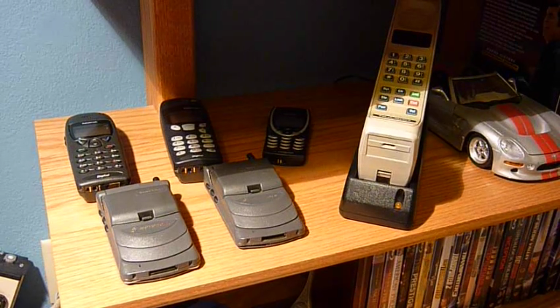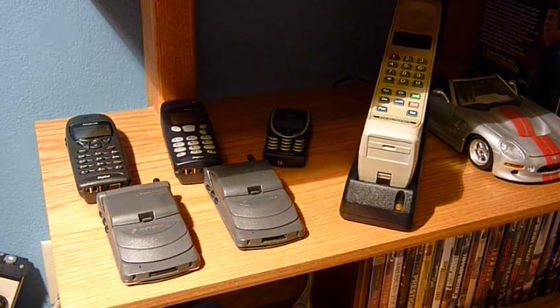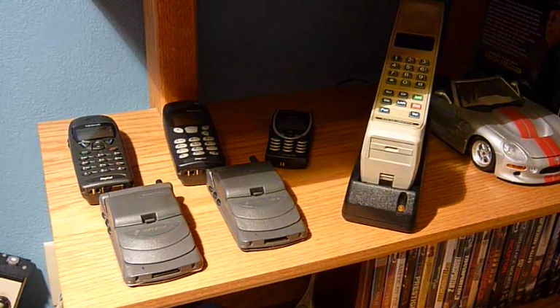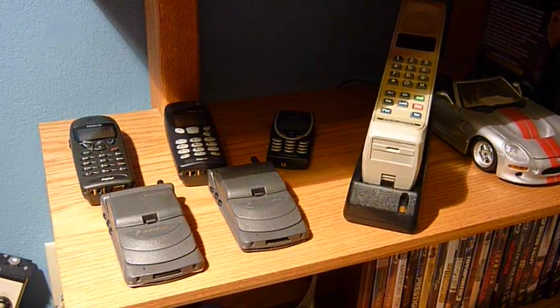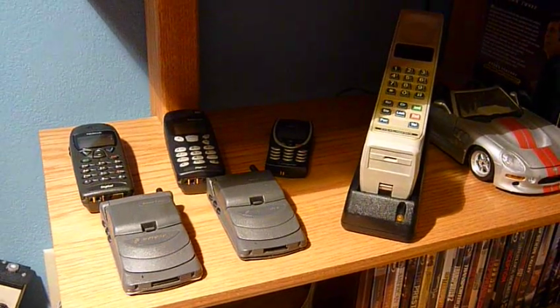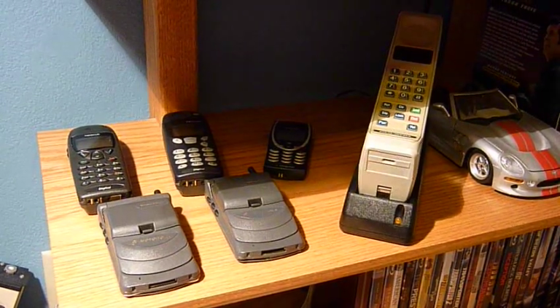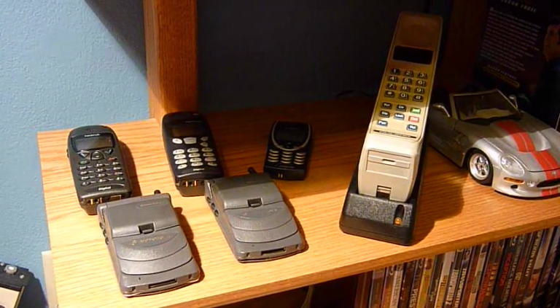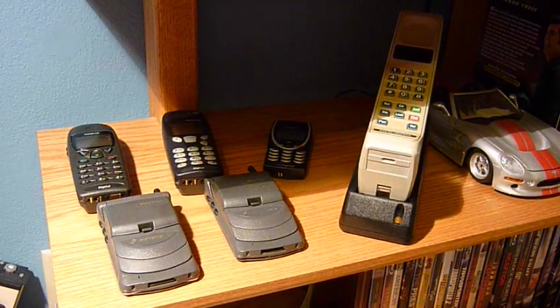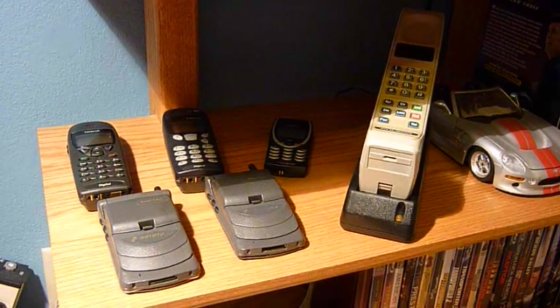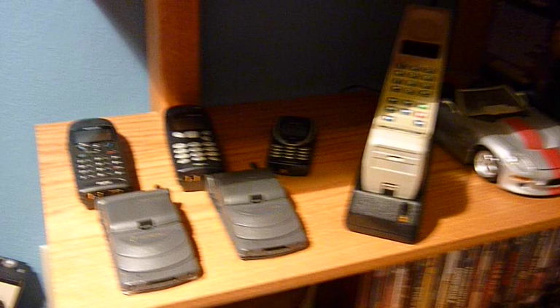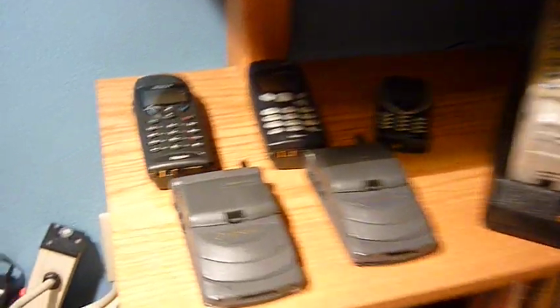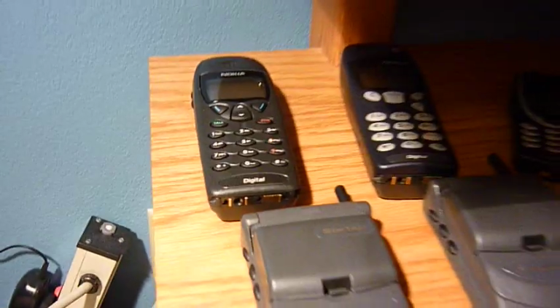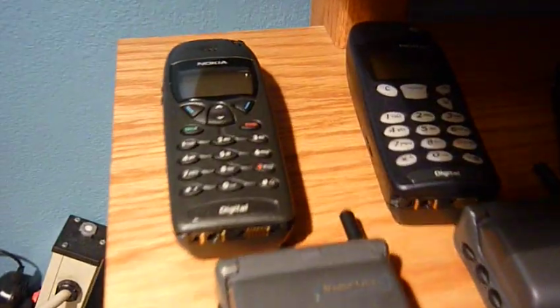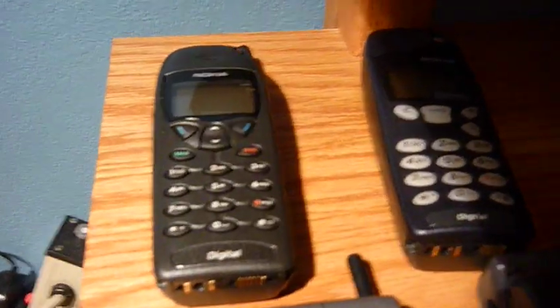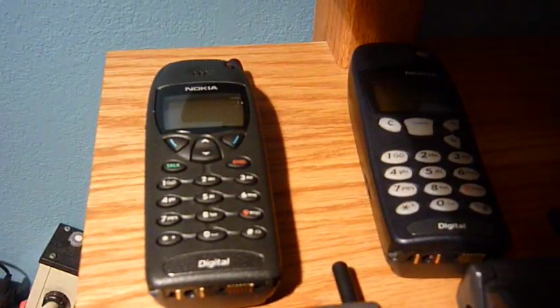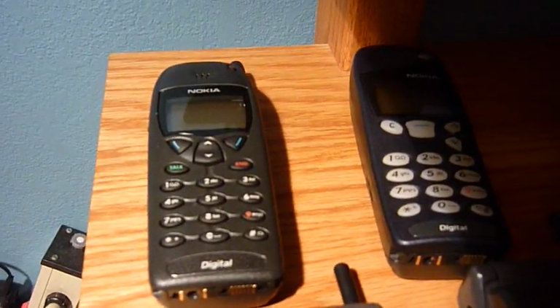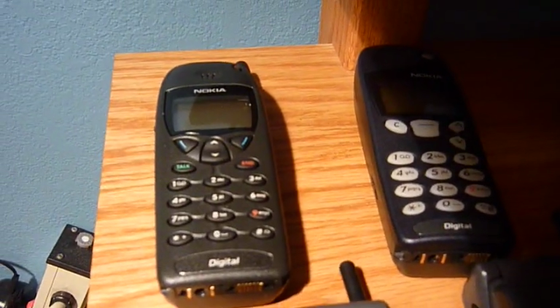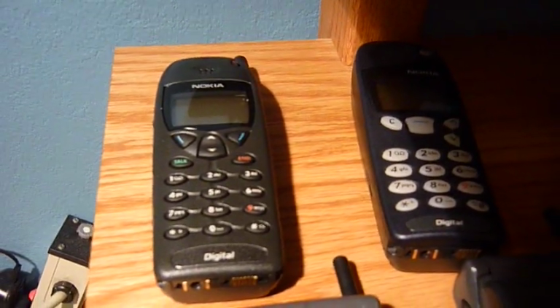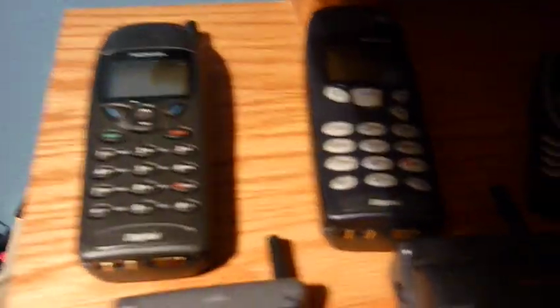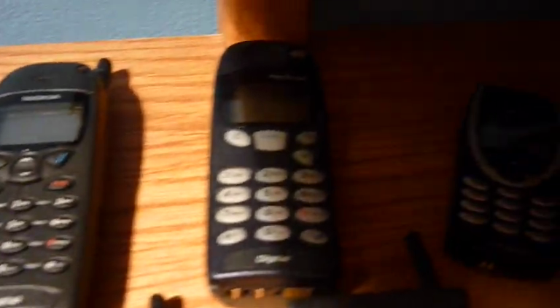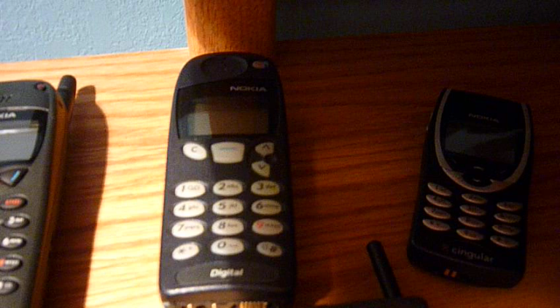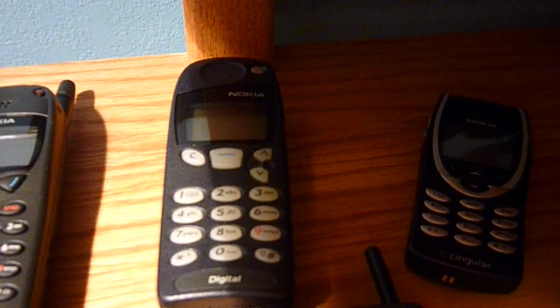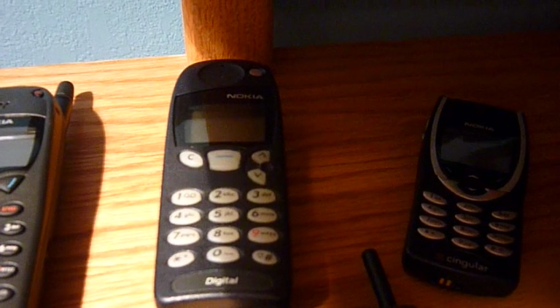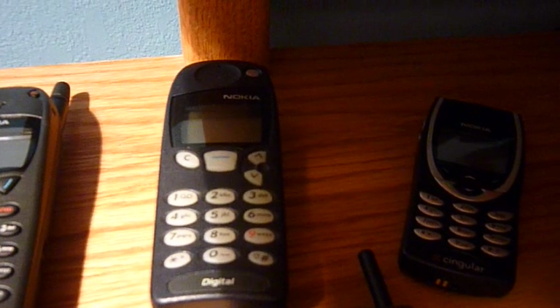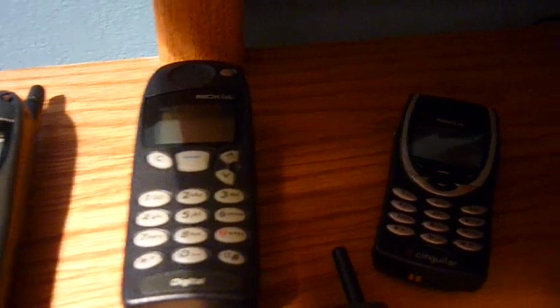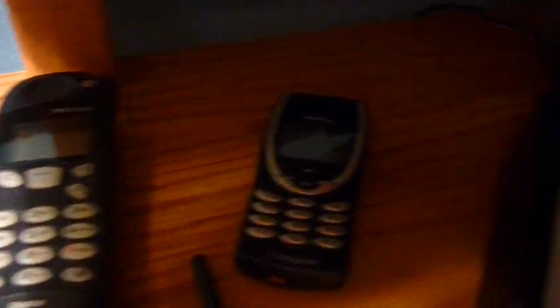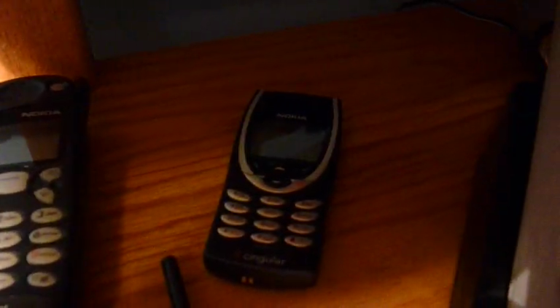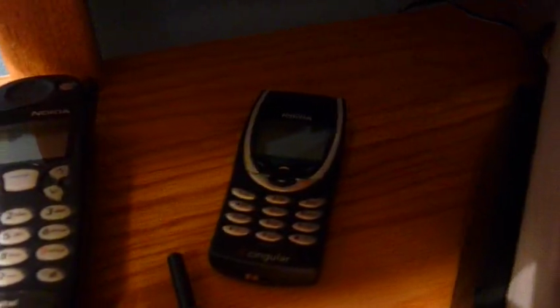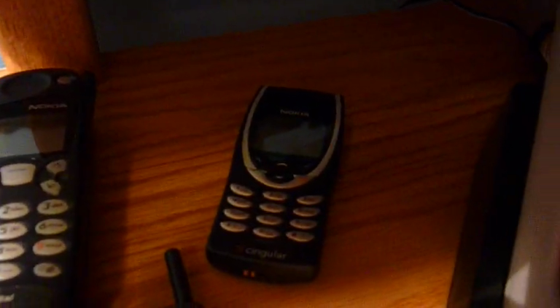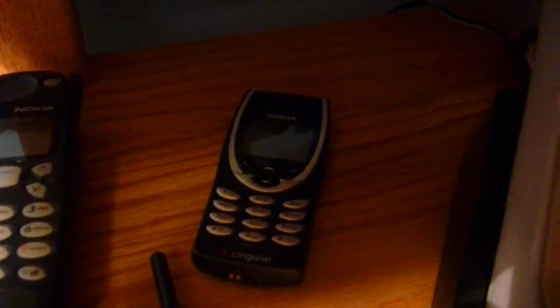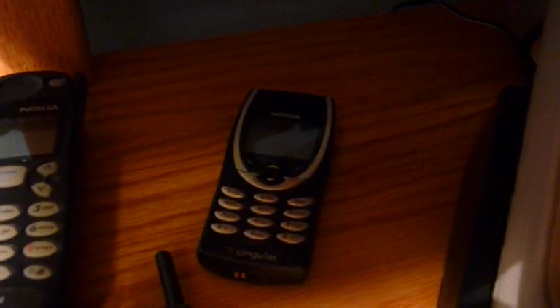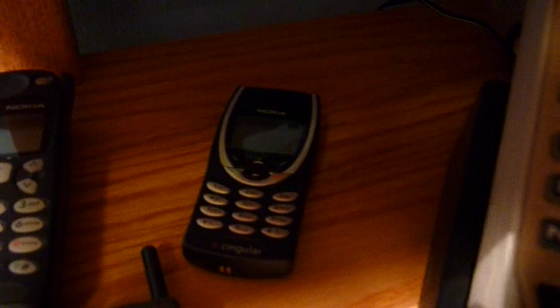Alright, so I'm going to be showing you my cell phone collection today. I've got a Nokia 6190, a Nokia 5190, and a Nokia 8290.